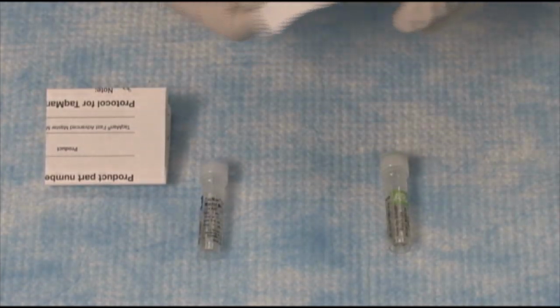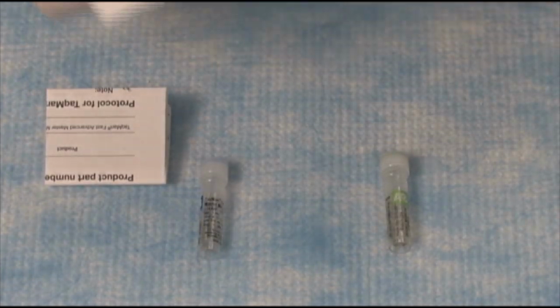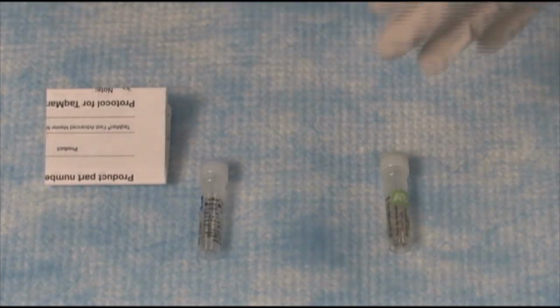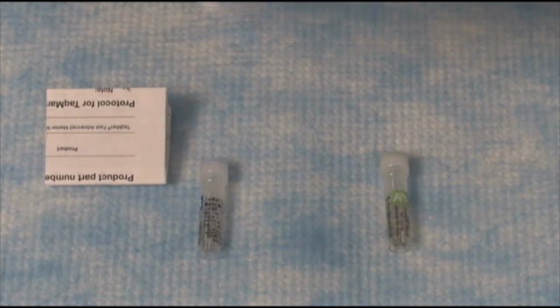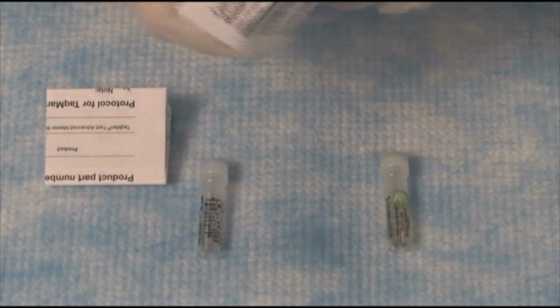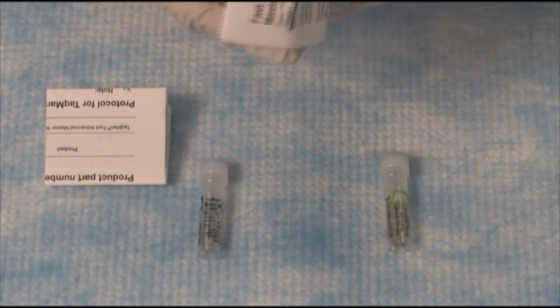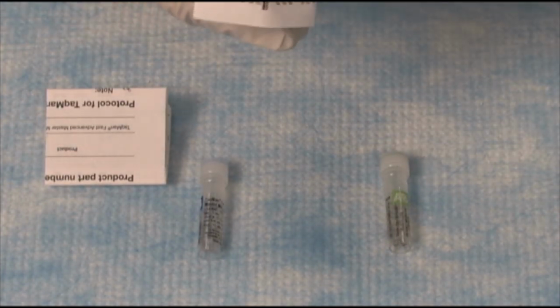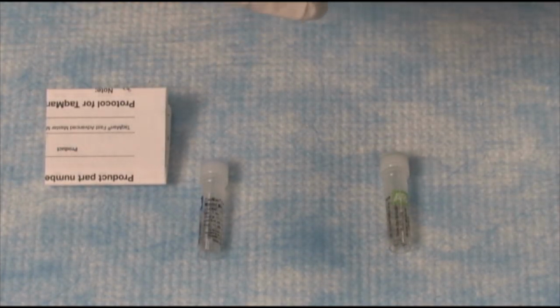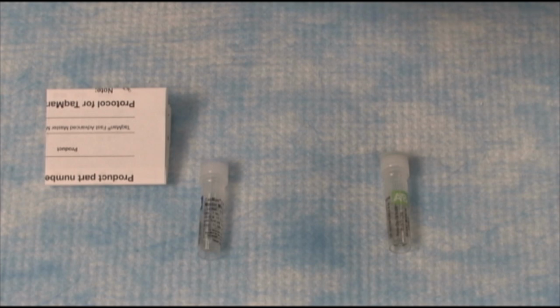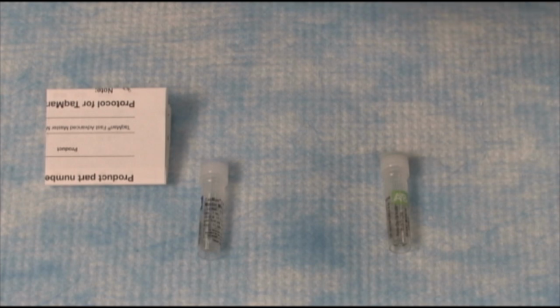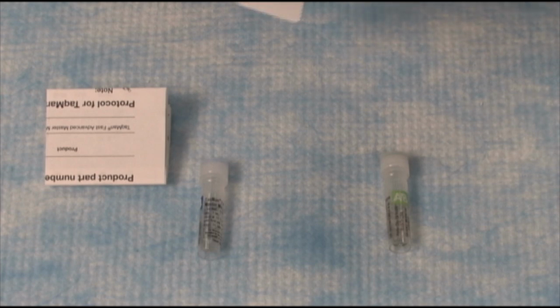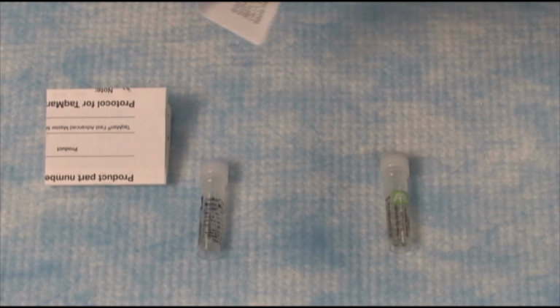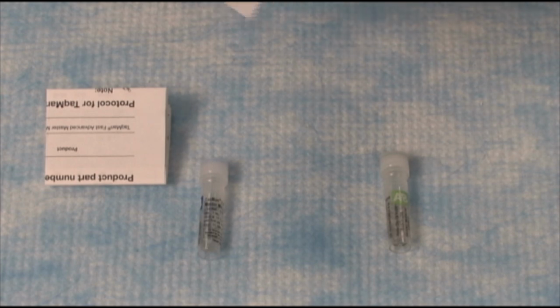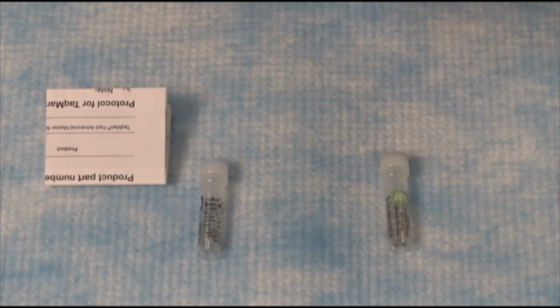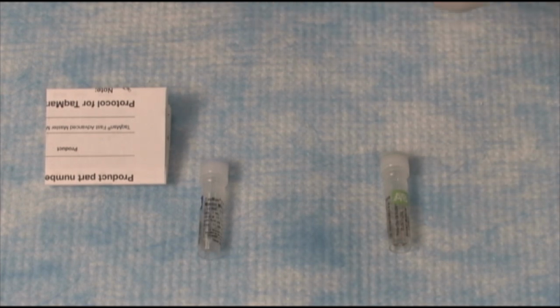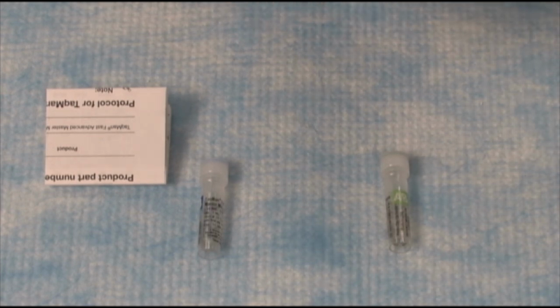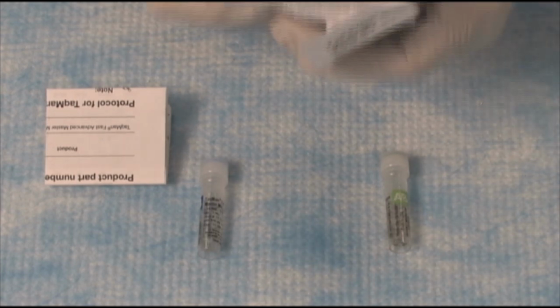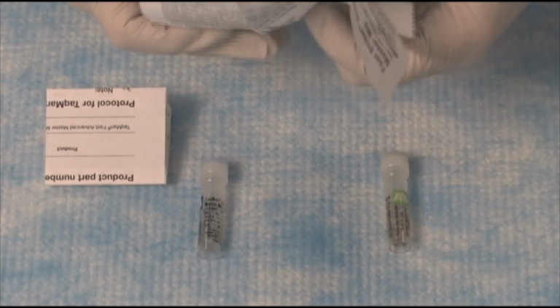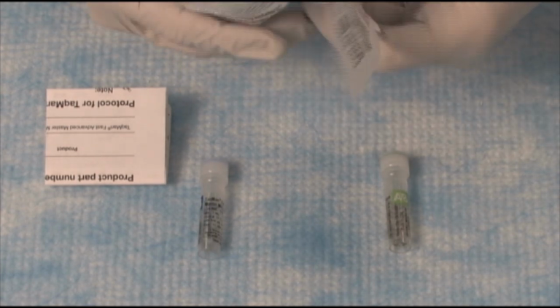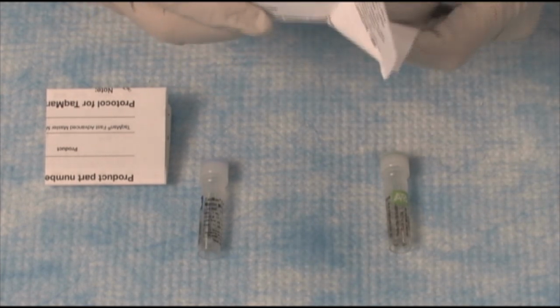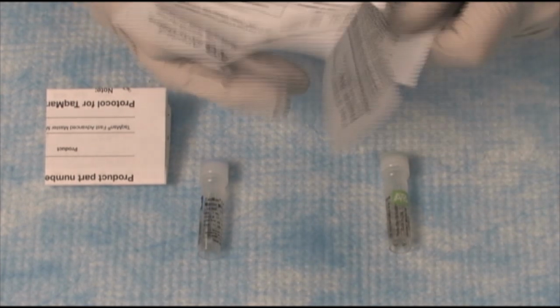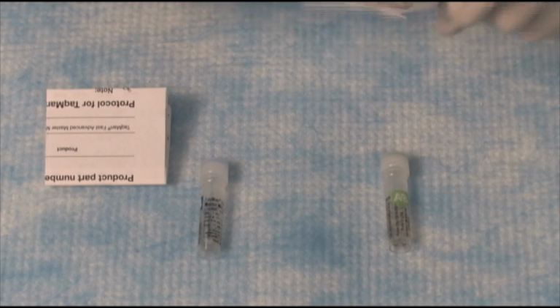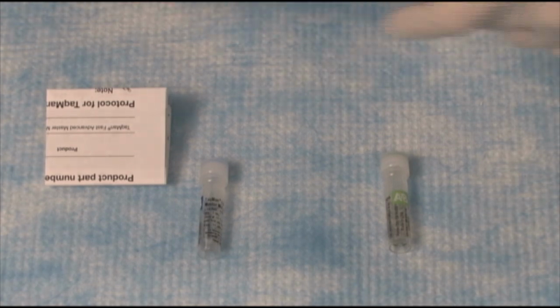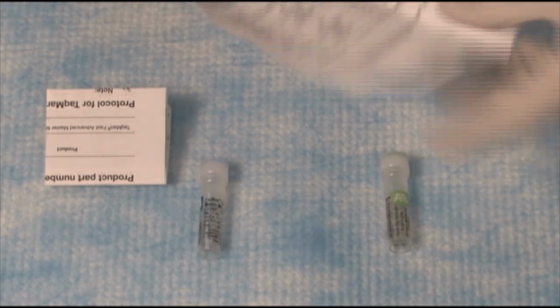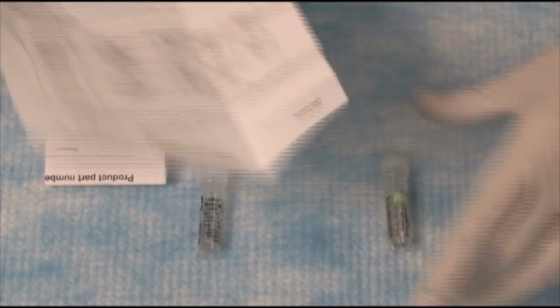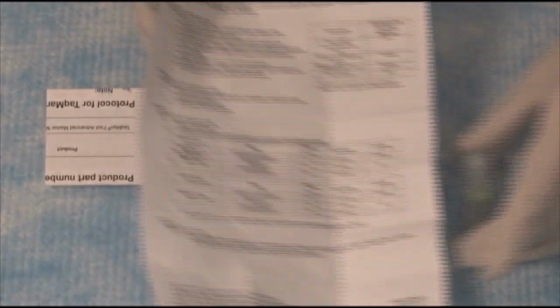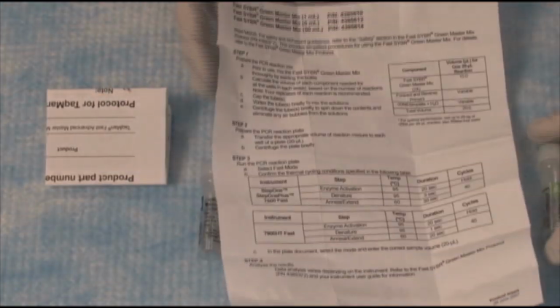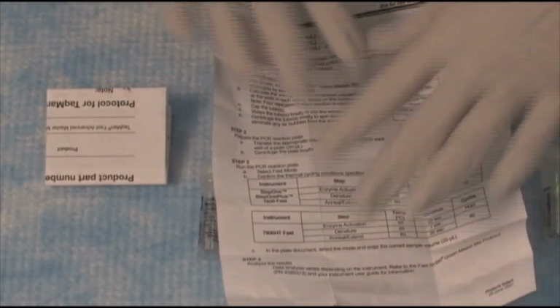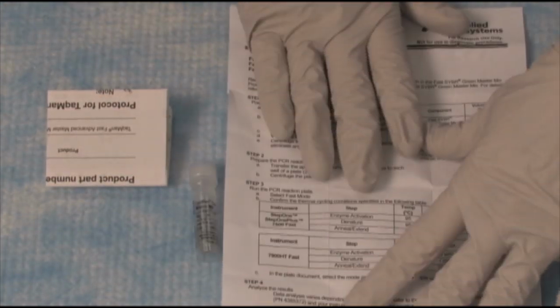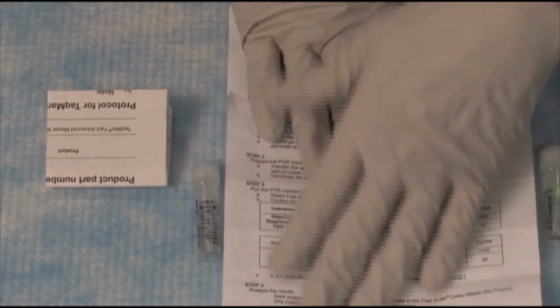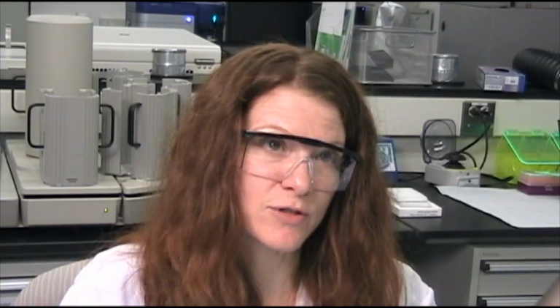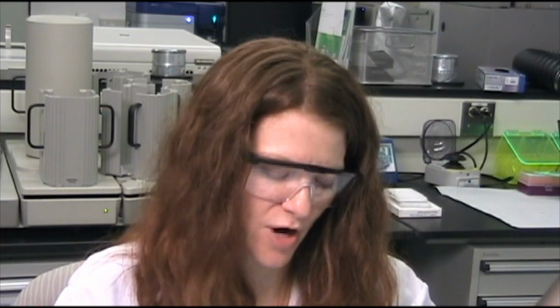The MasterMixes — which is absolutely nice — come with these little inserts that tell you everything you need to know about using the product.